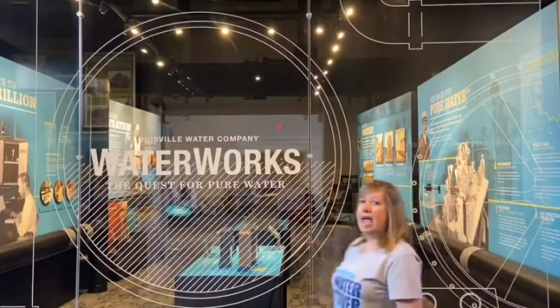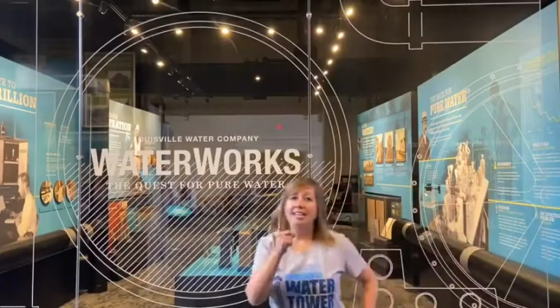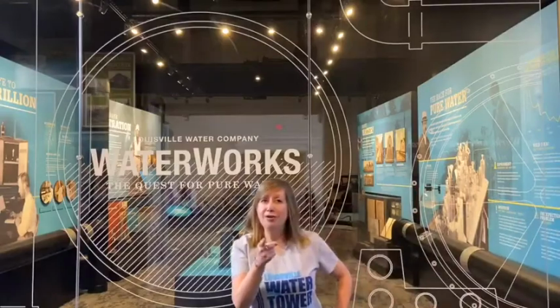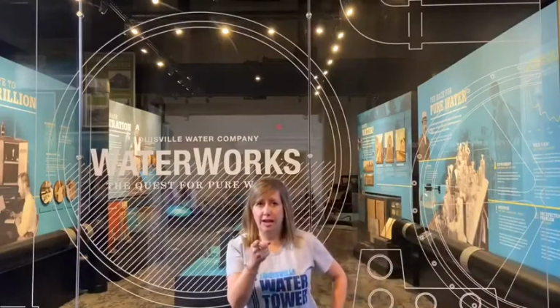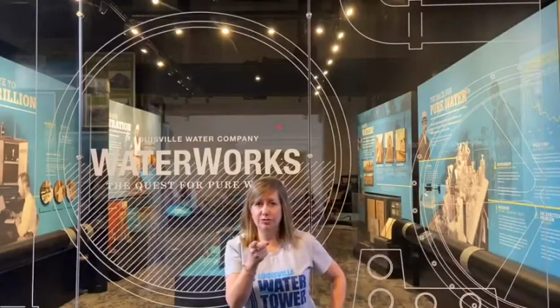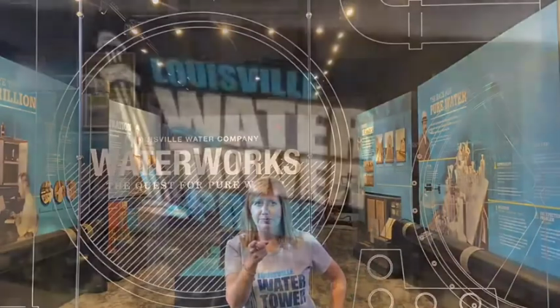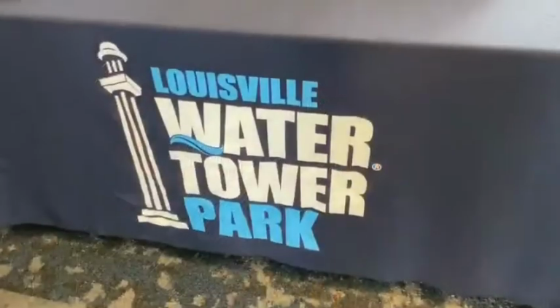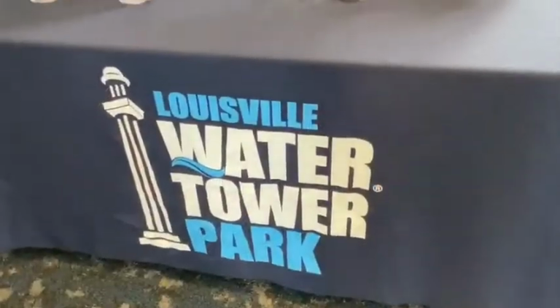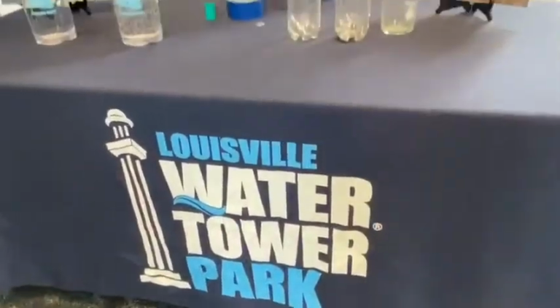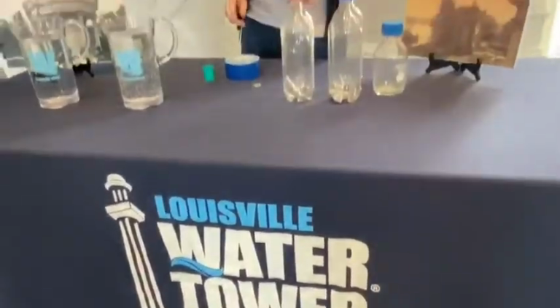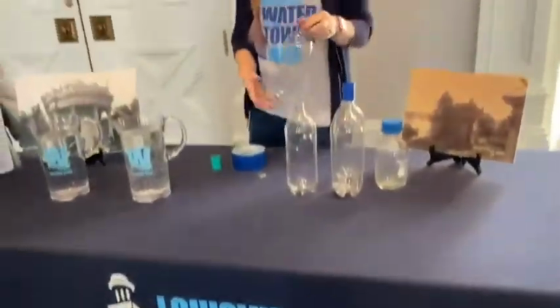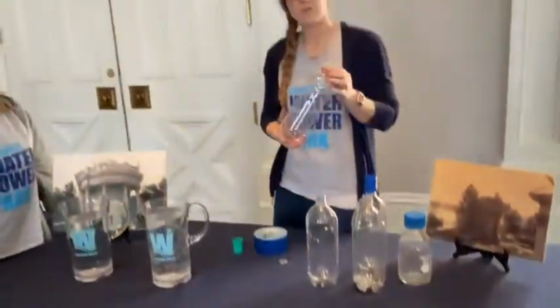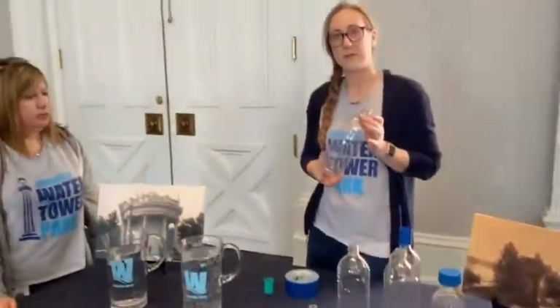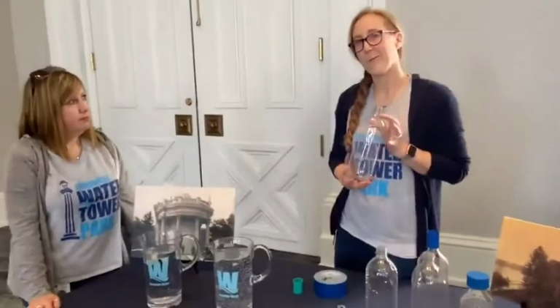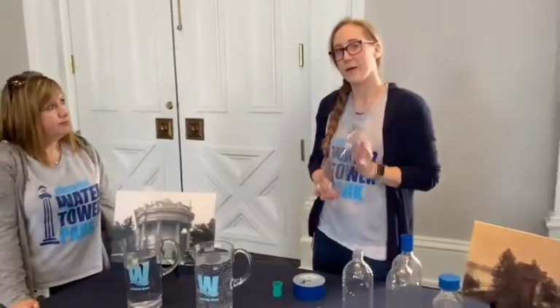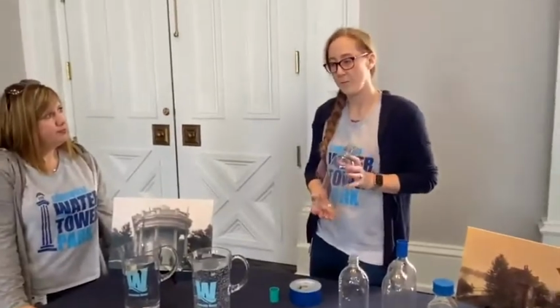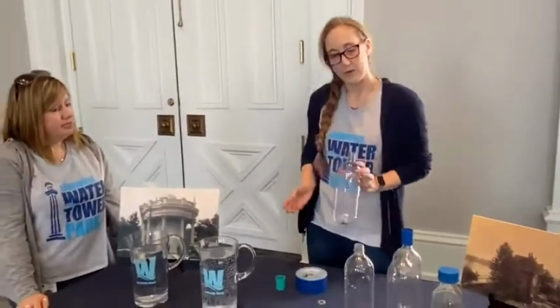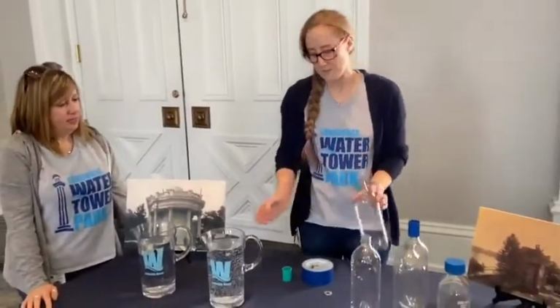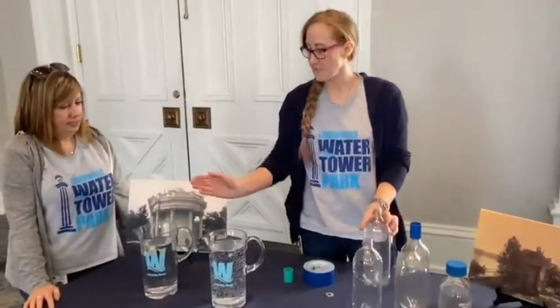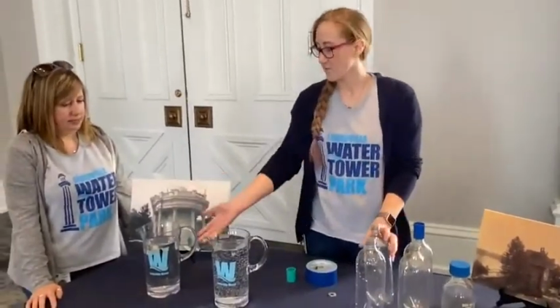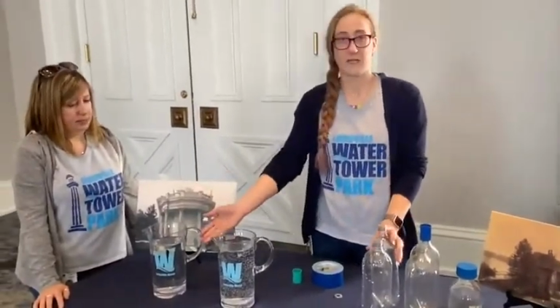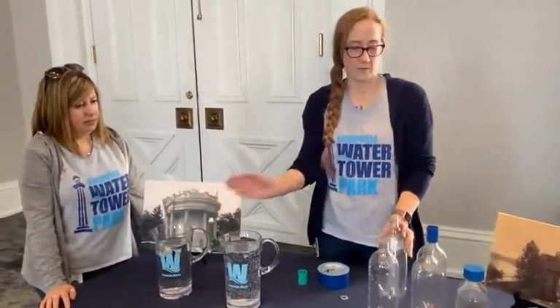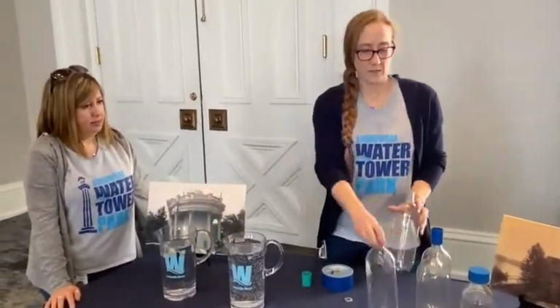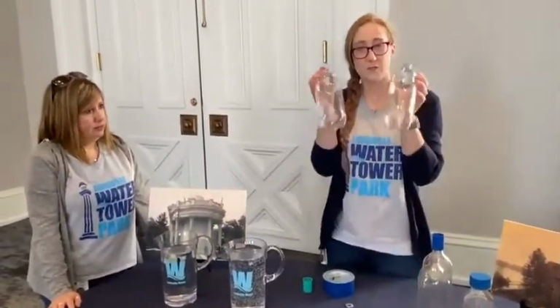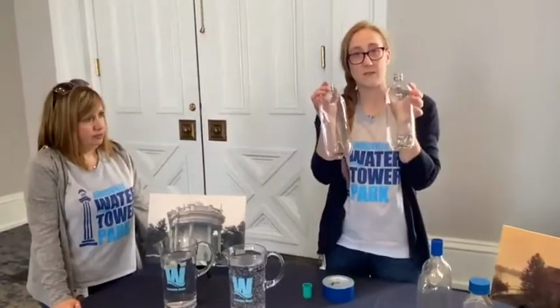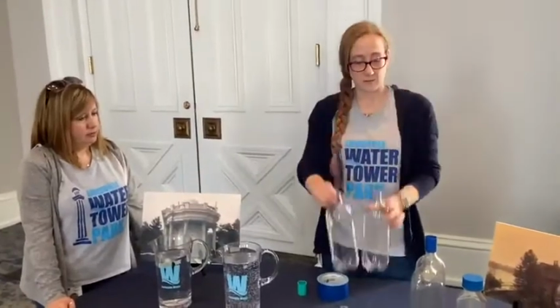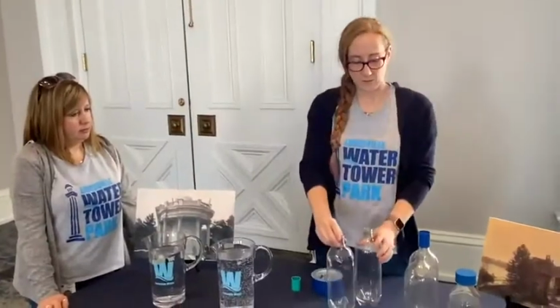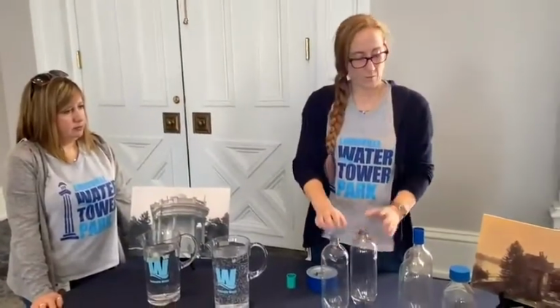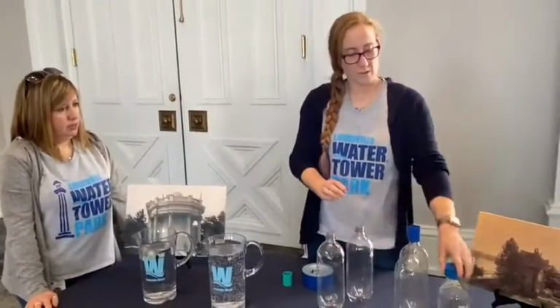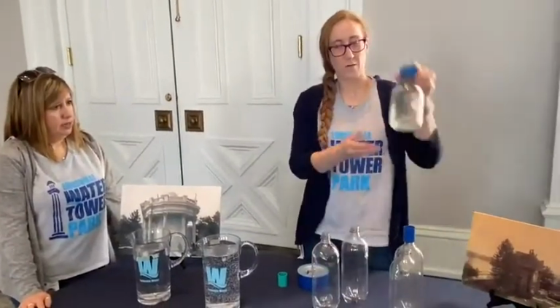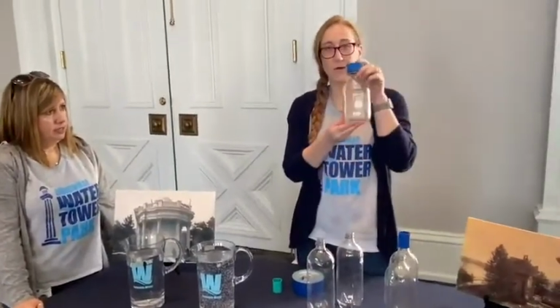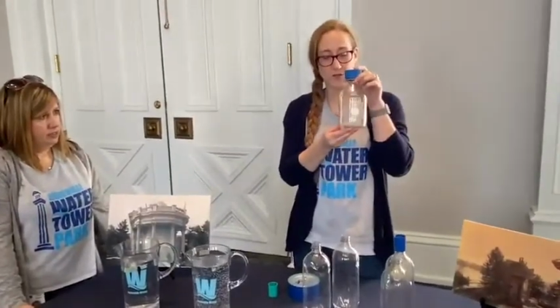And now, your challenge. Your challenge today is to make your own tornado in a bottle at home. What you will need is Louisville PureTap, two empty bottles, or one glass jar.